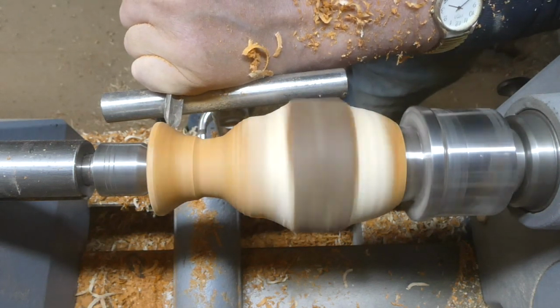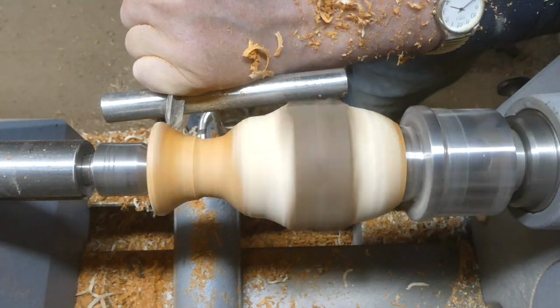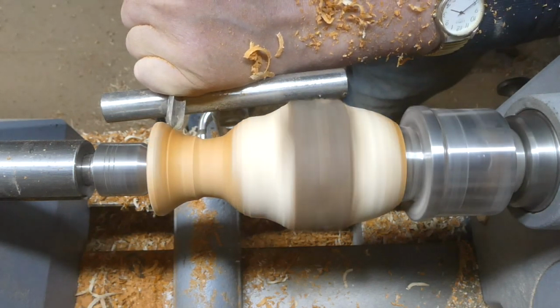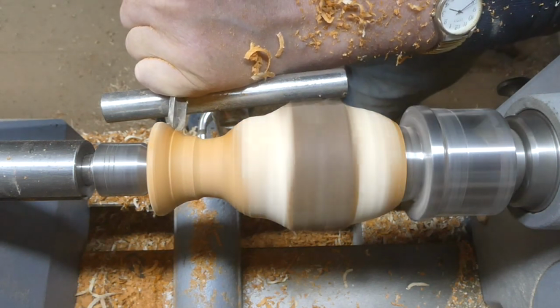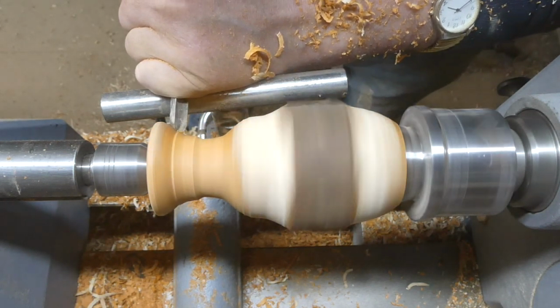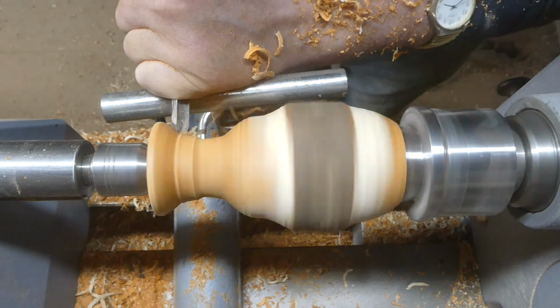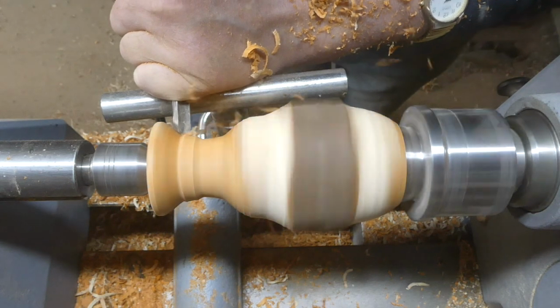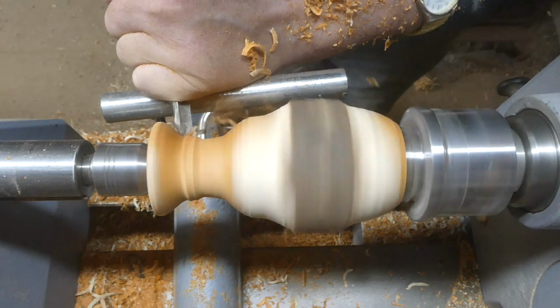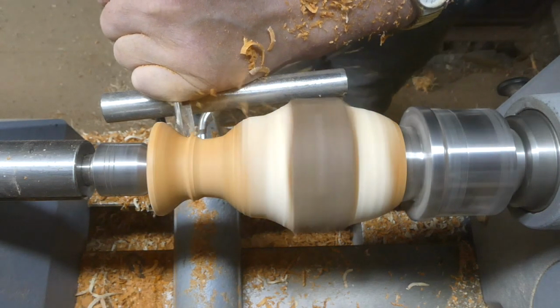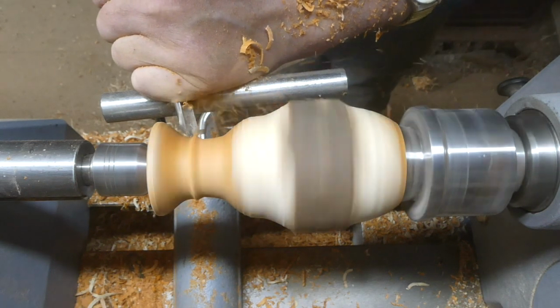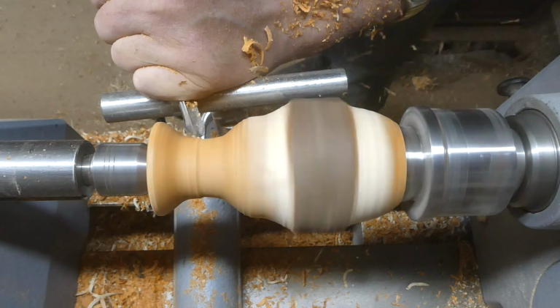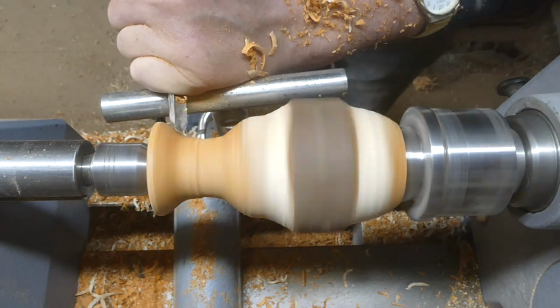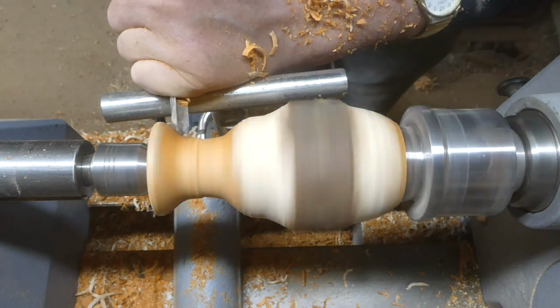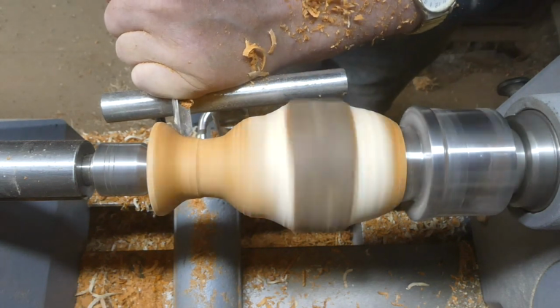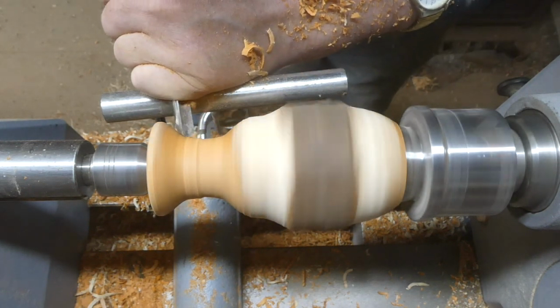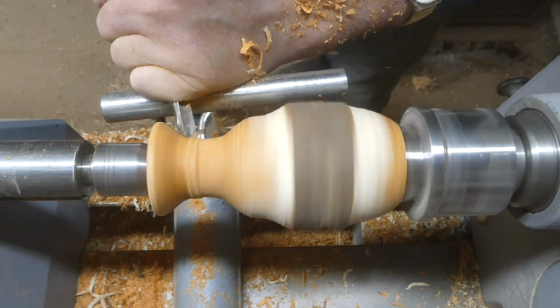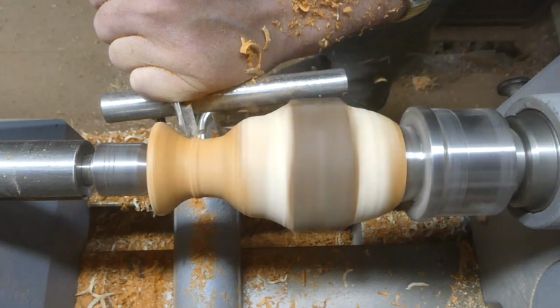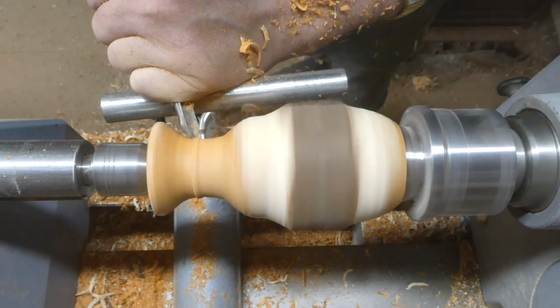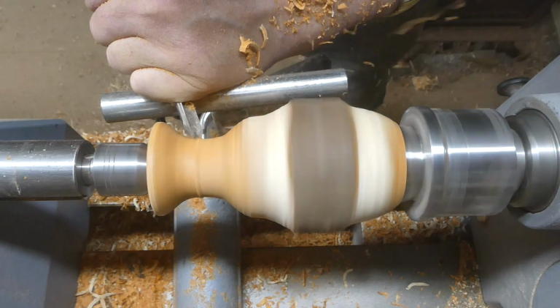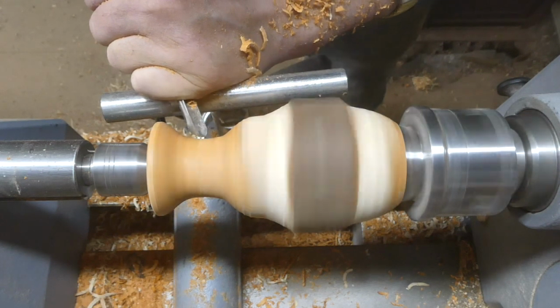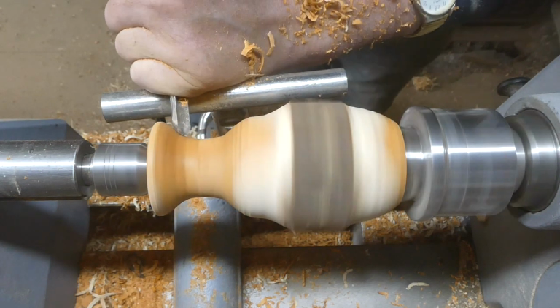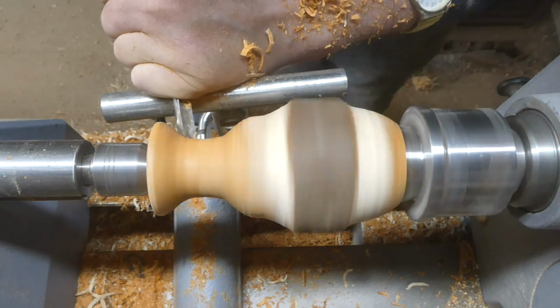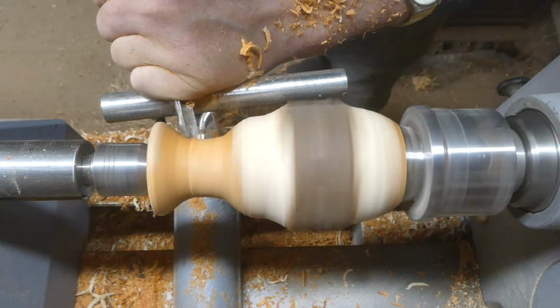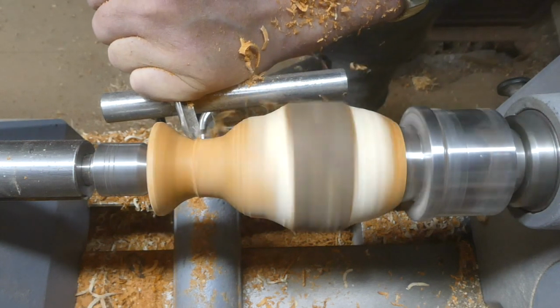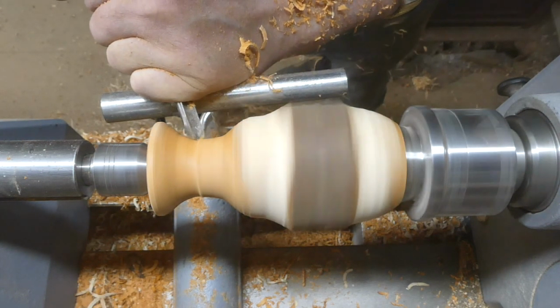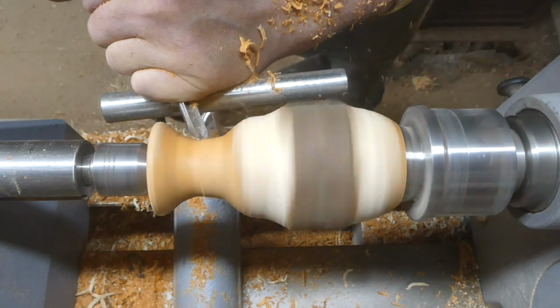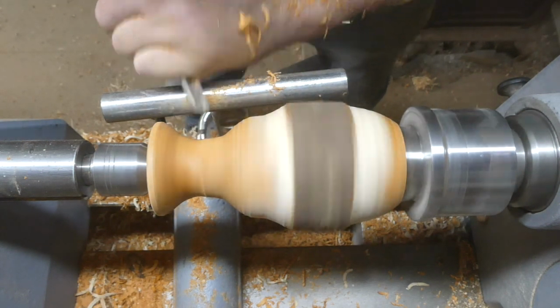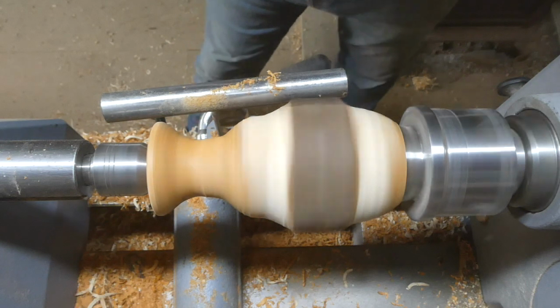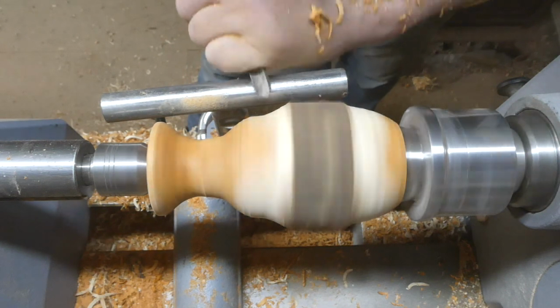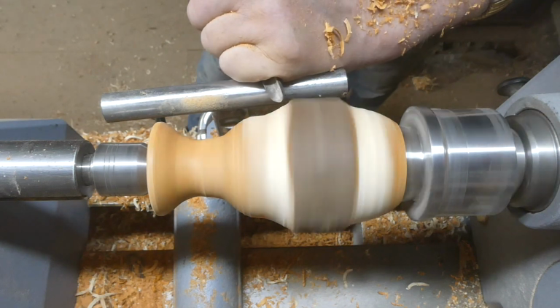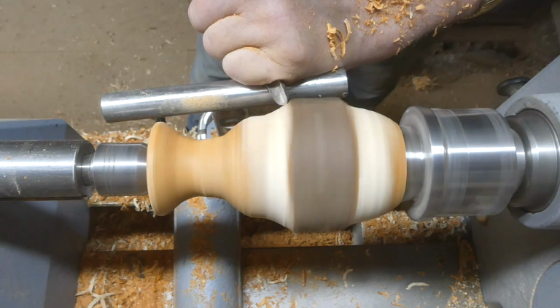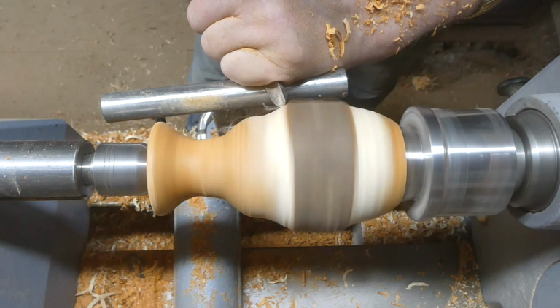That's about the thickness that I want in the neck, so I'm just going to take both sides down to that thickness and try and keep a nice smooth shape to it.